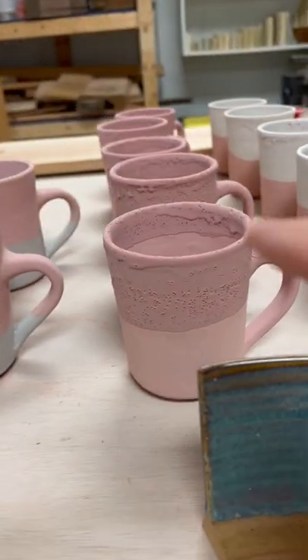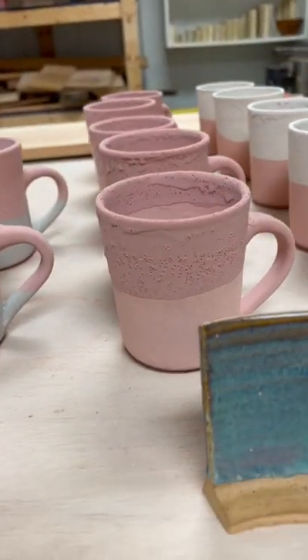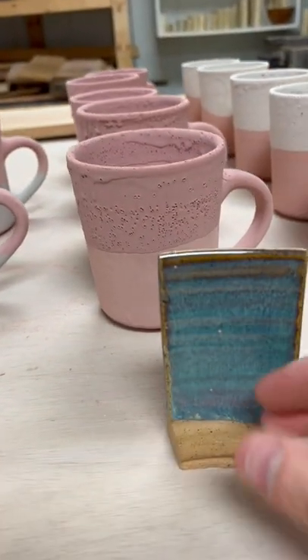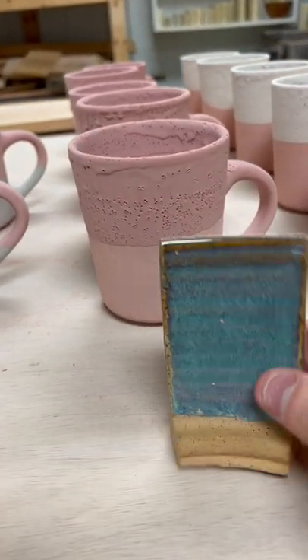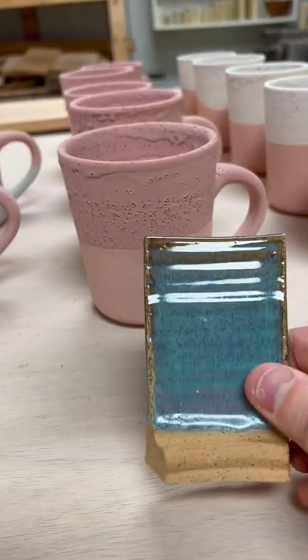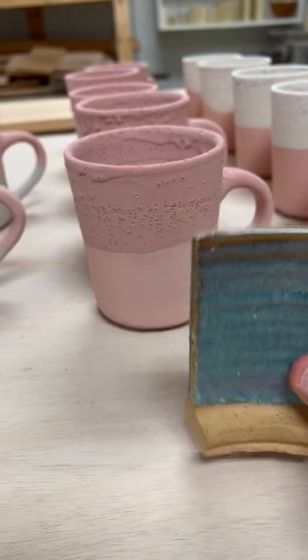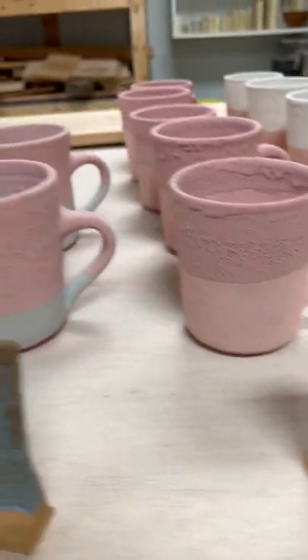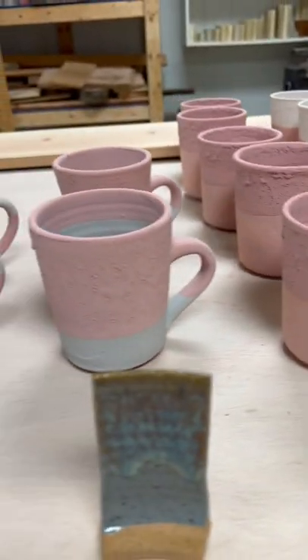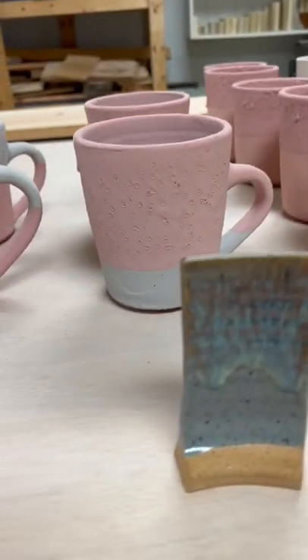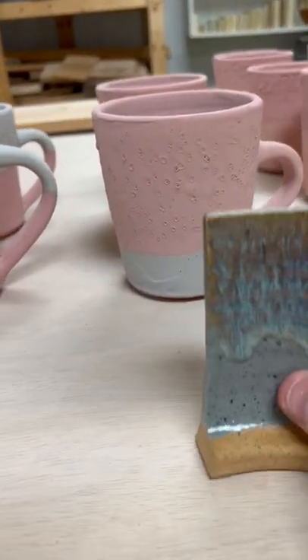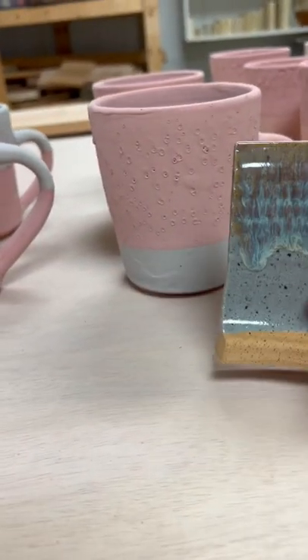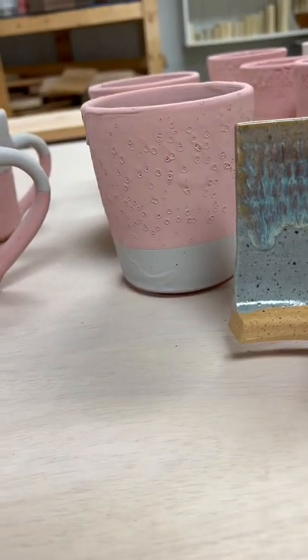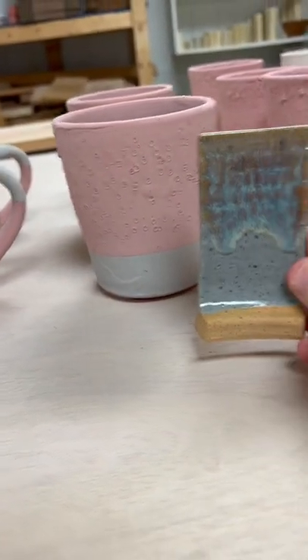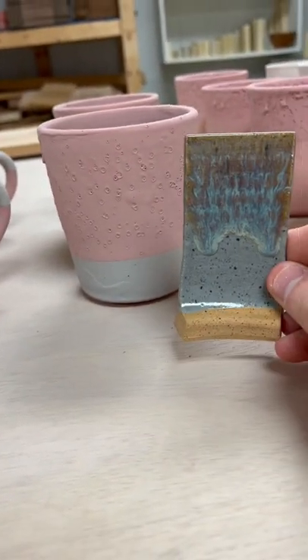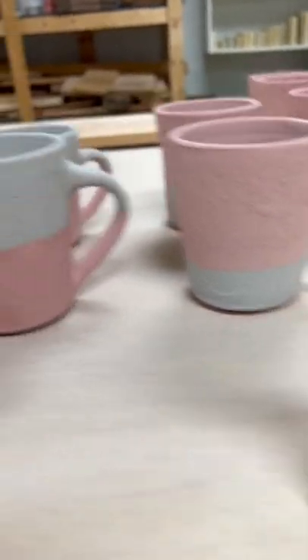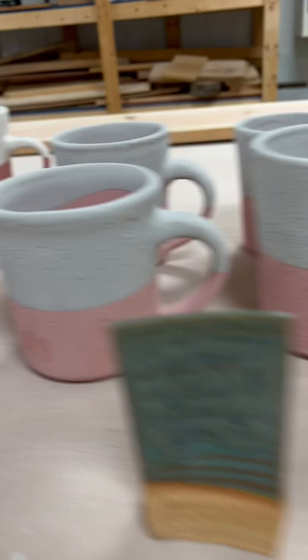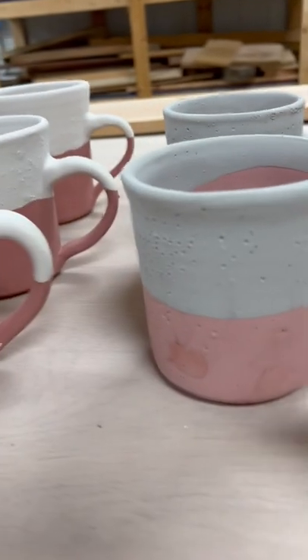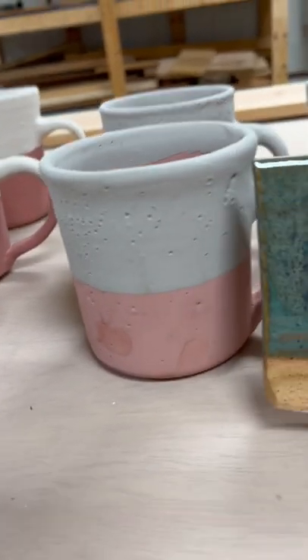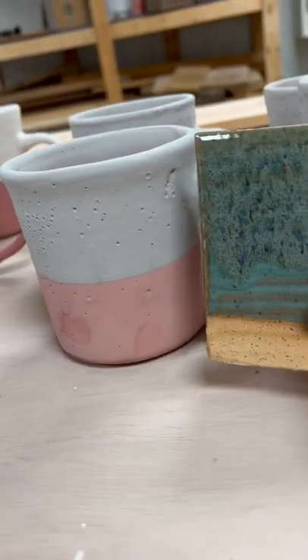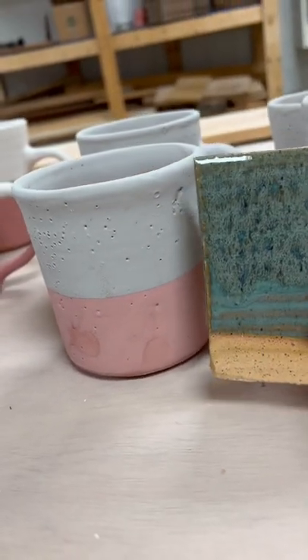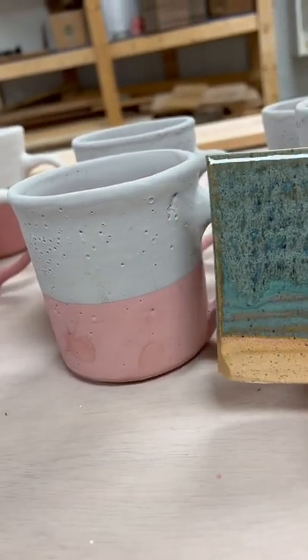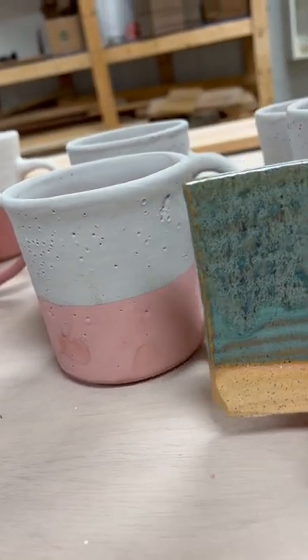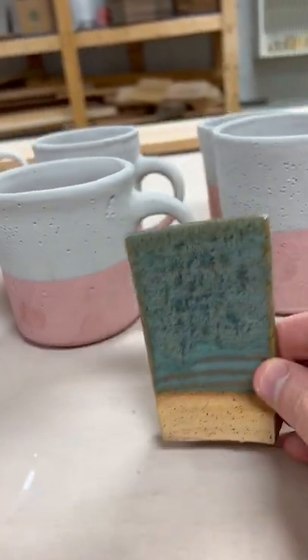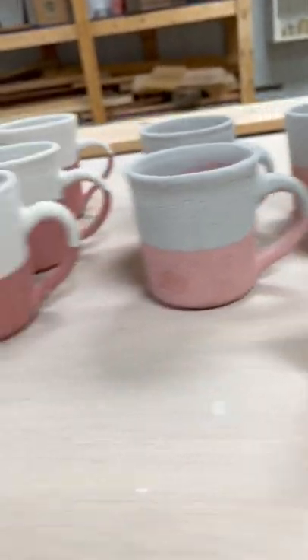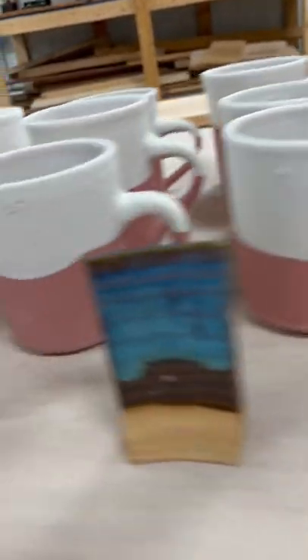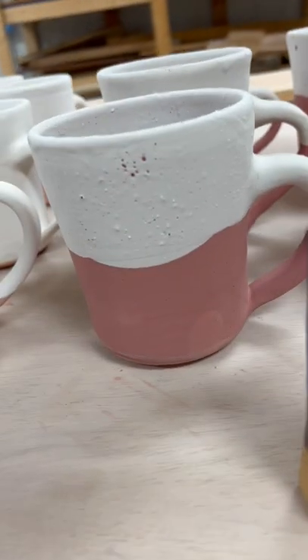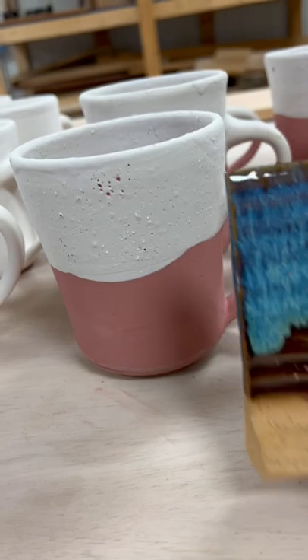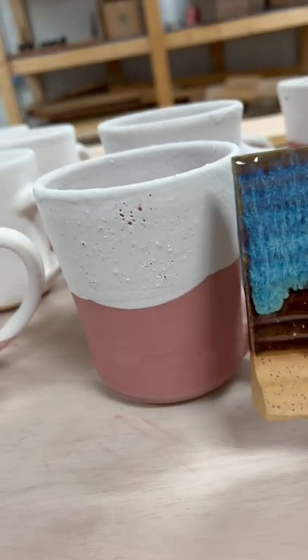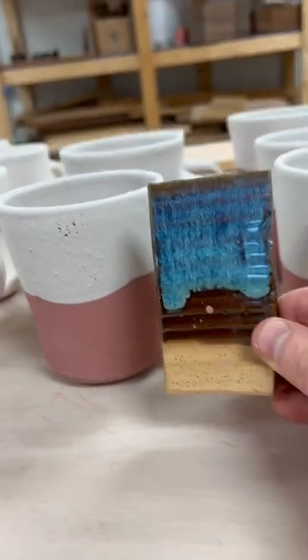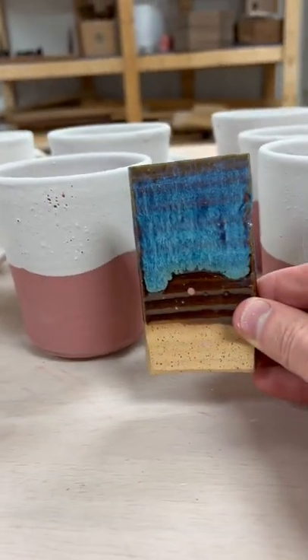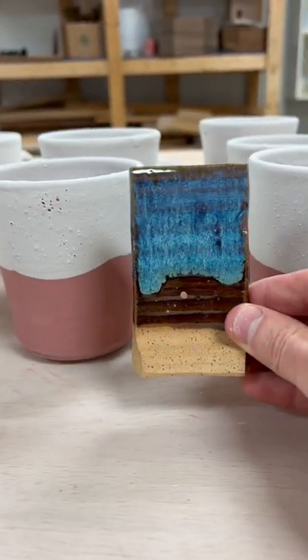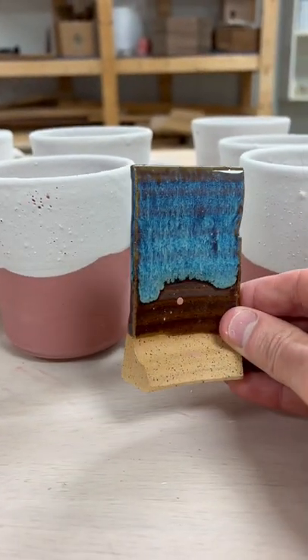And same thing with that one — it becomes a similar color scheme like that. This one becomes that. These mugs here become that combination. I love this combination. That becomes this right here.